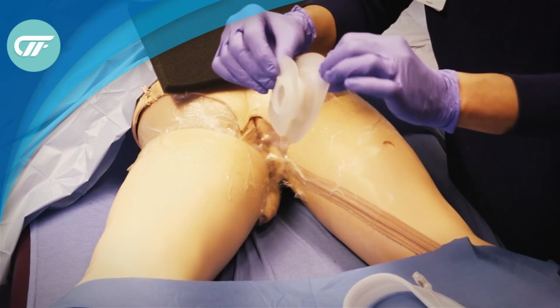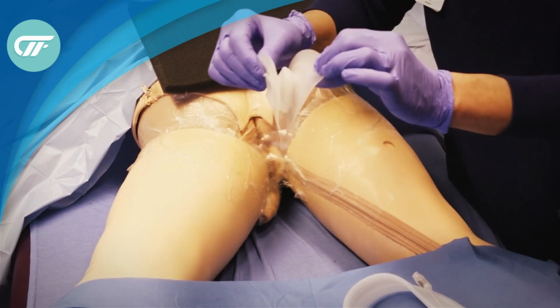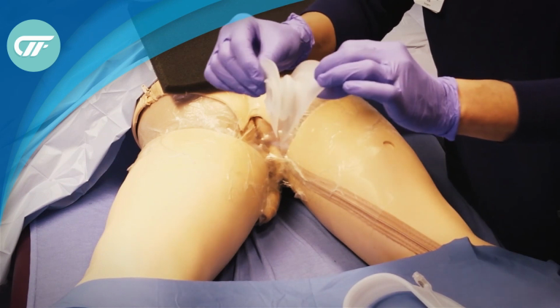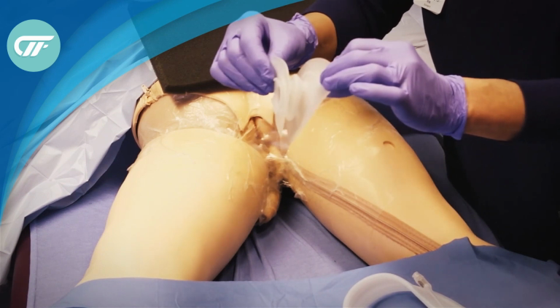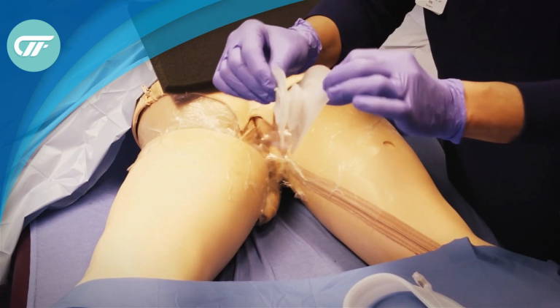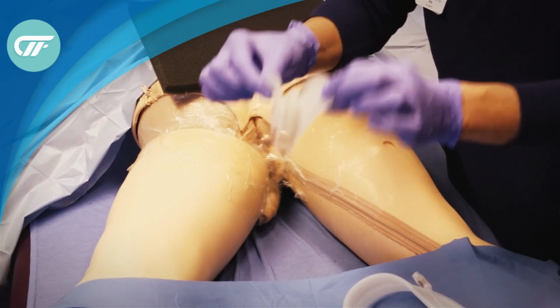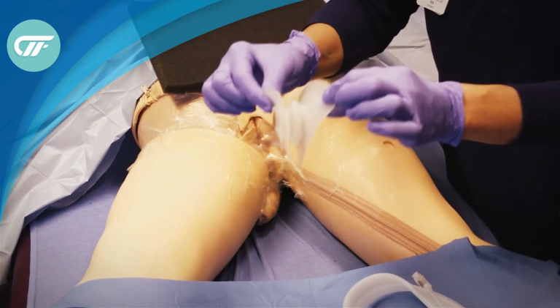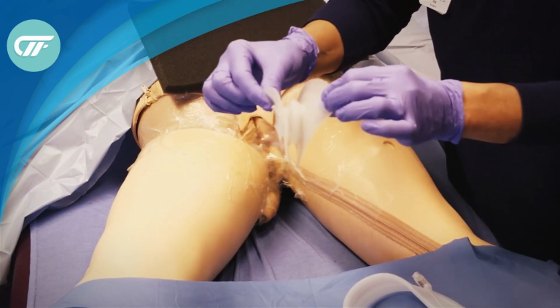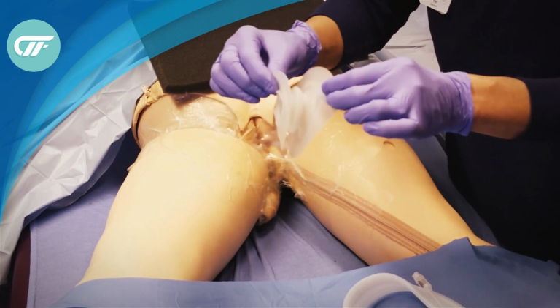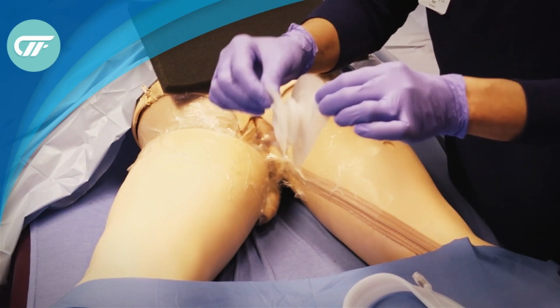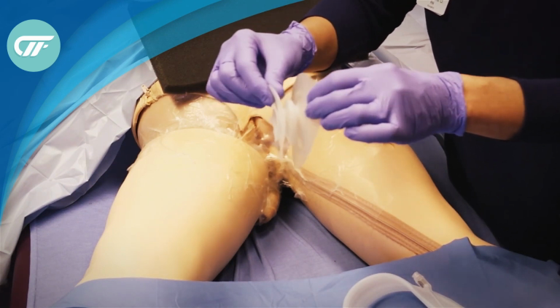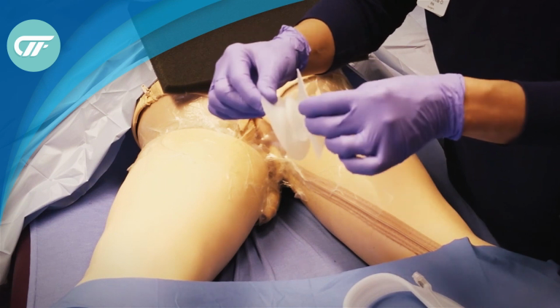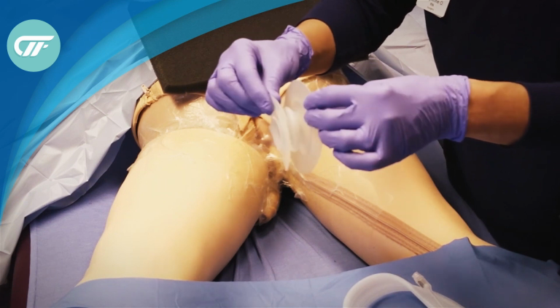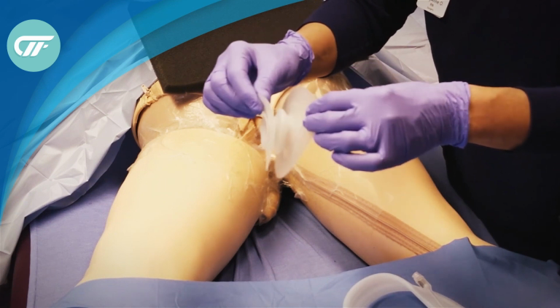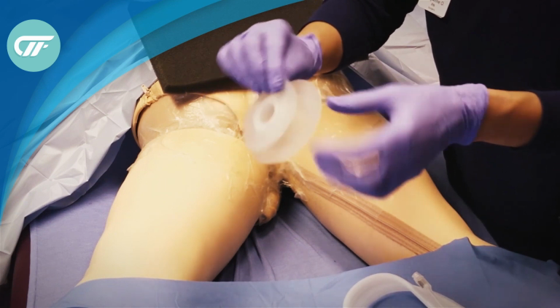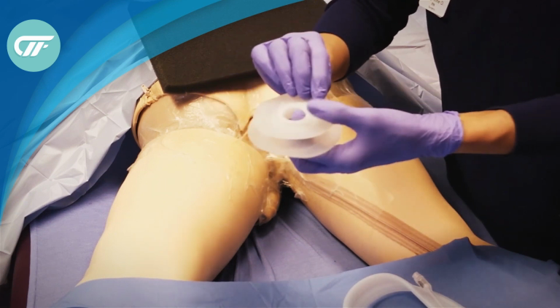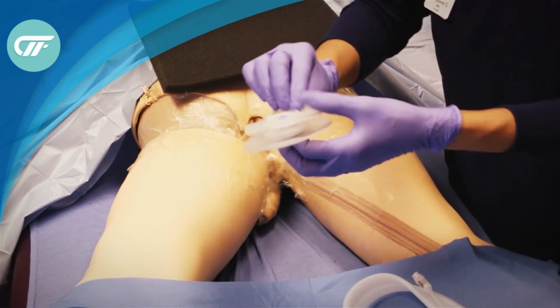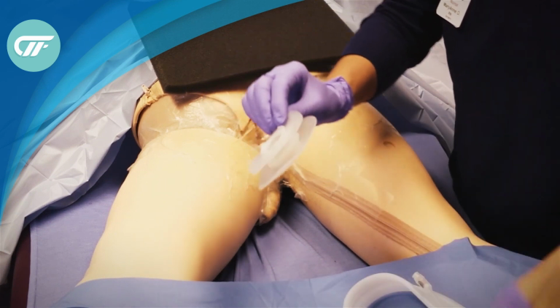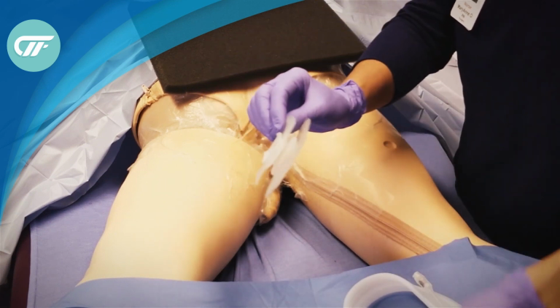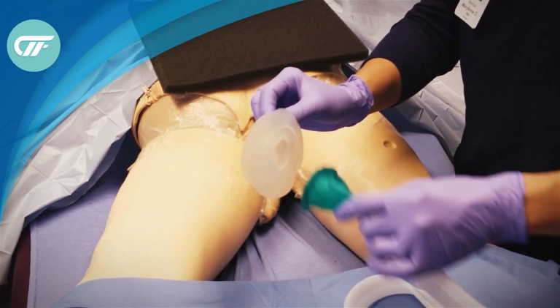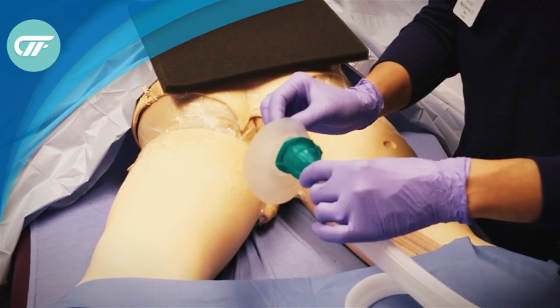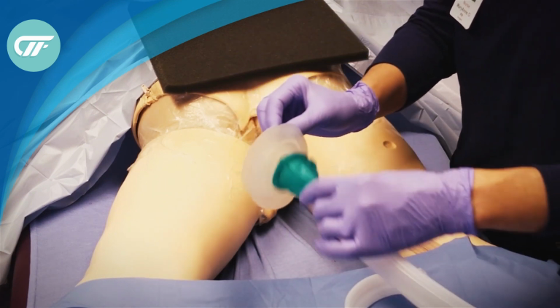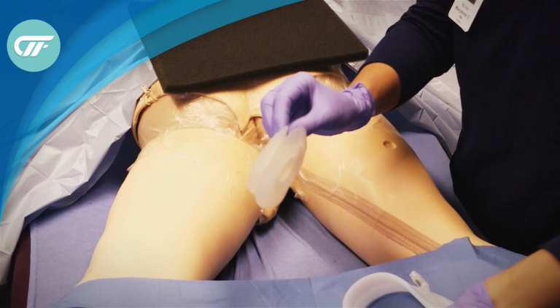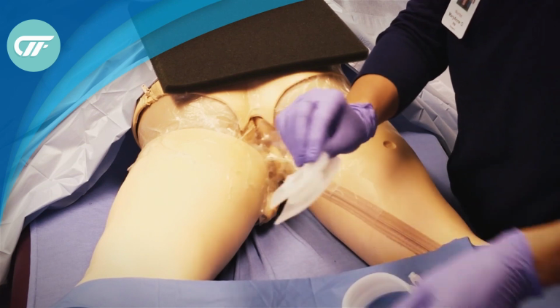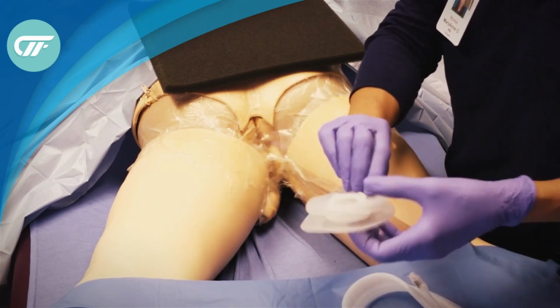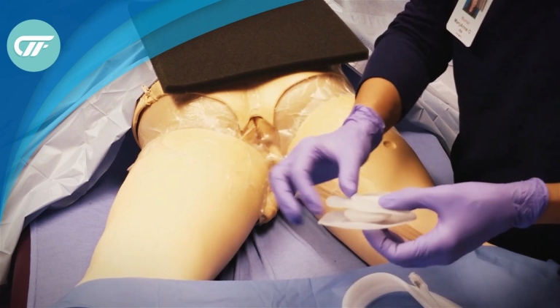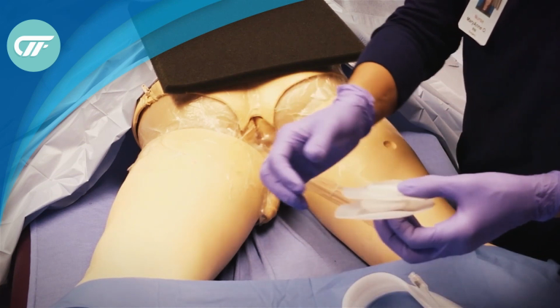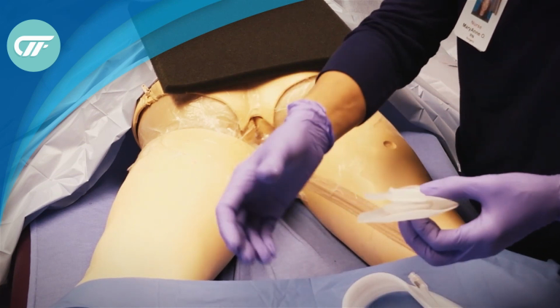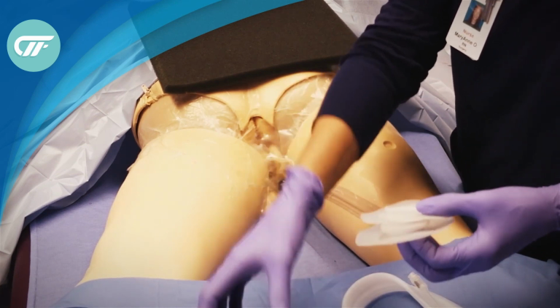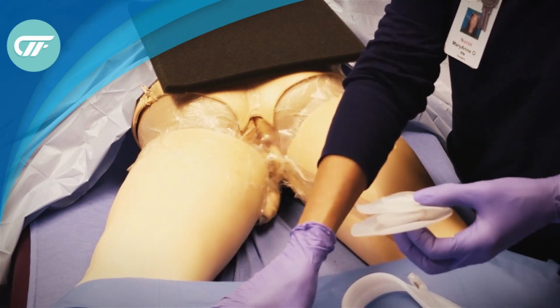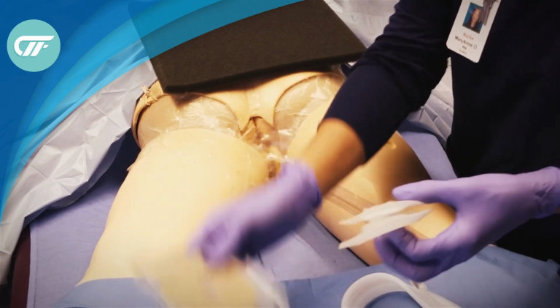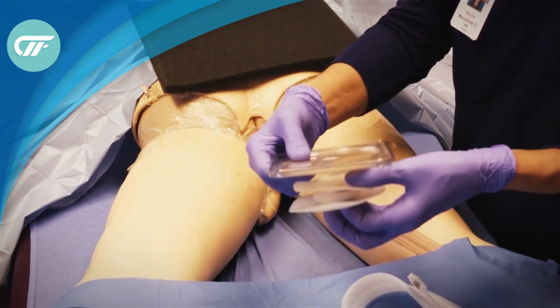The negative pressure foam goes between the two flanges, and the fecal management system goes through here. Then a hydrocolloid ring will help to get the seal.